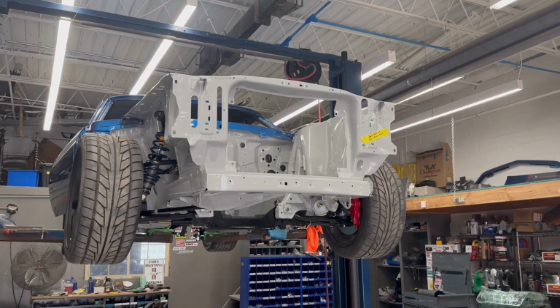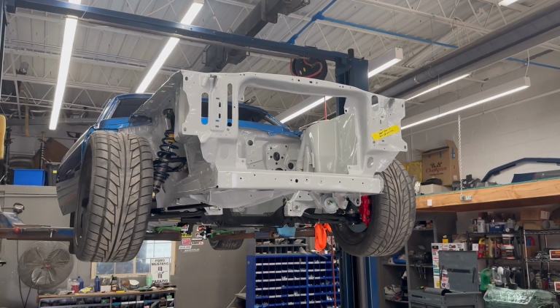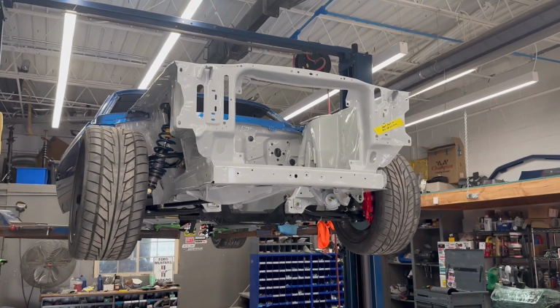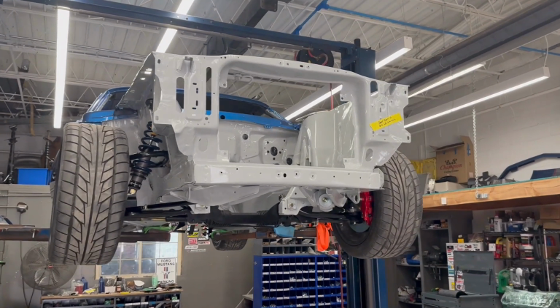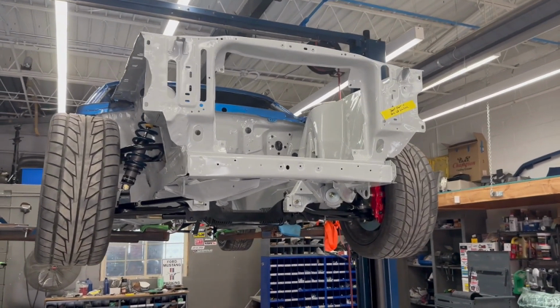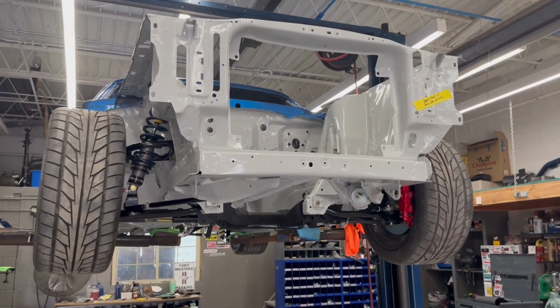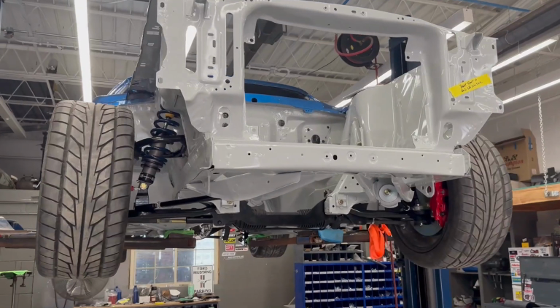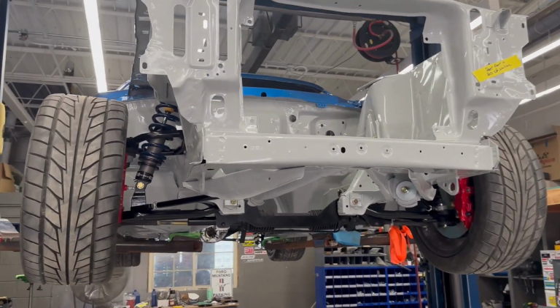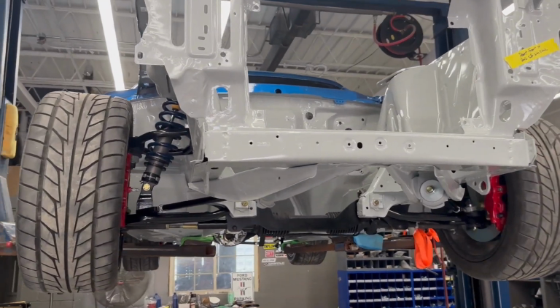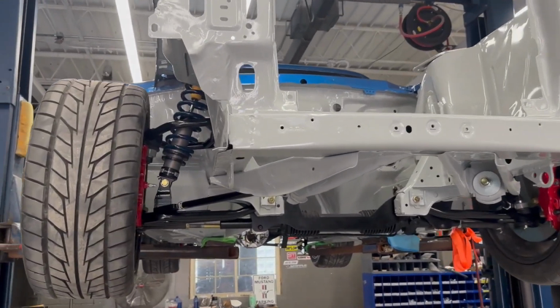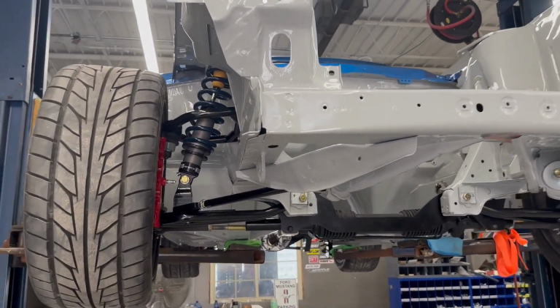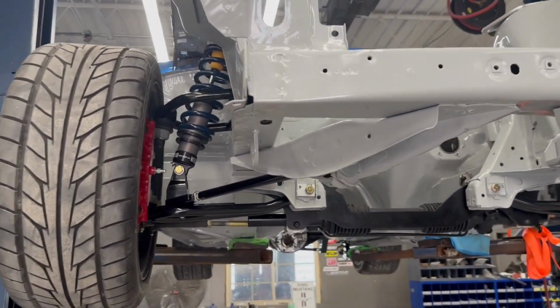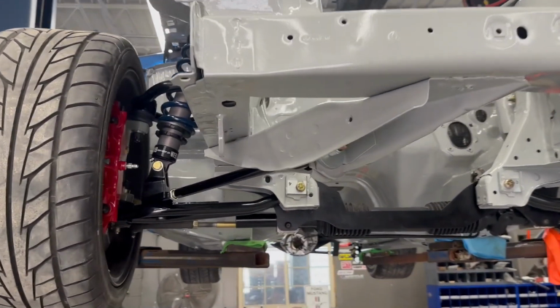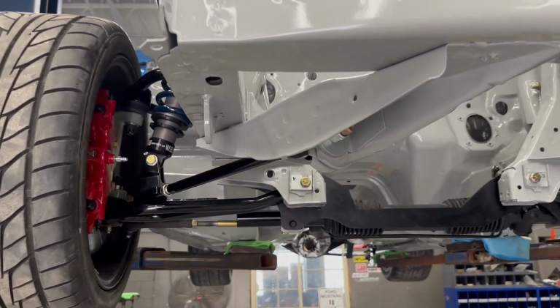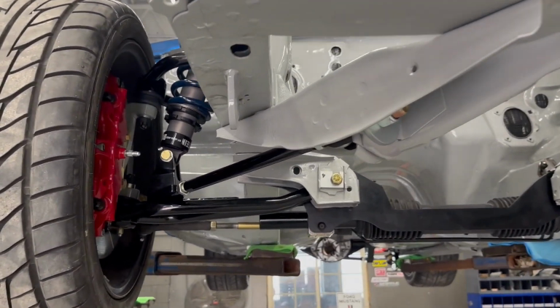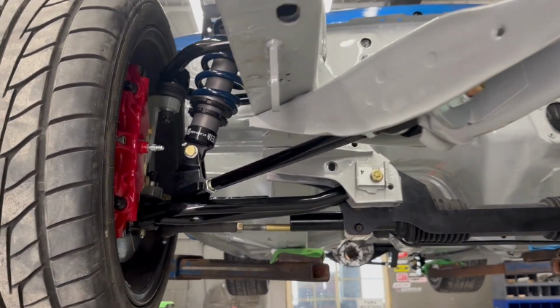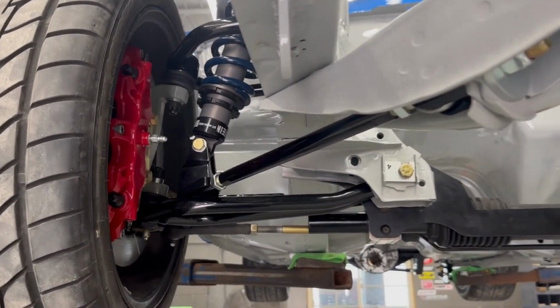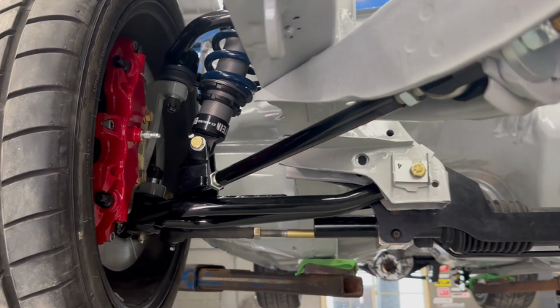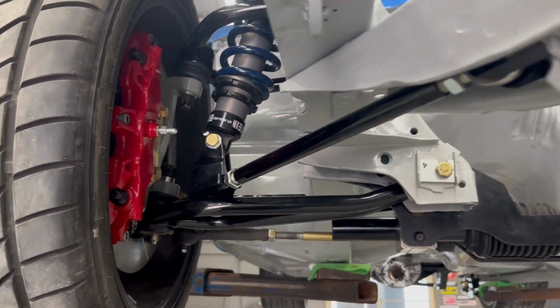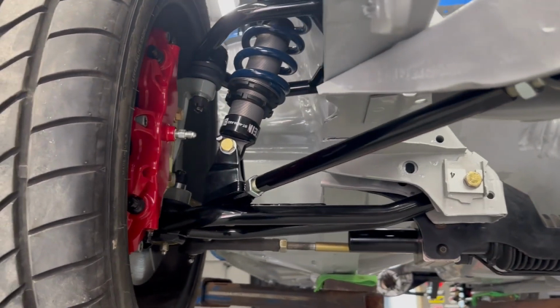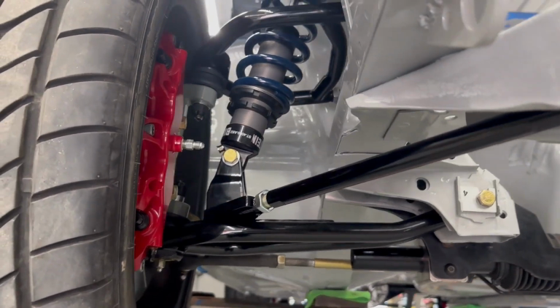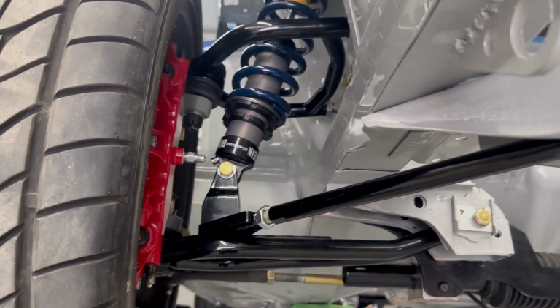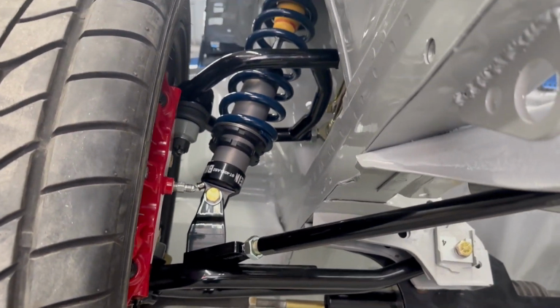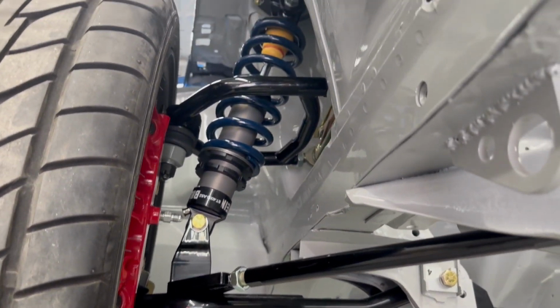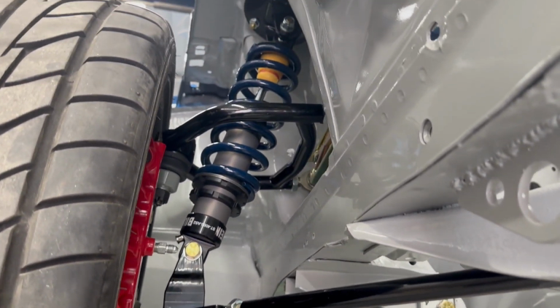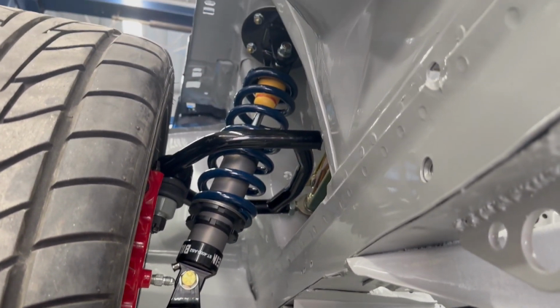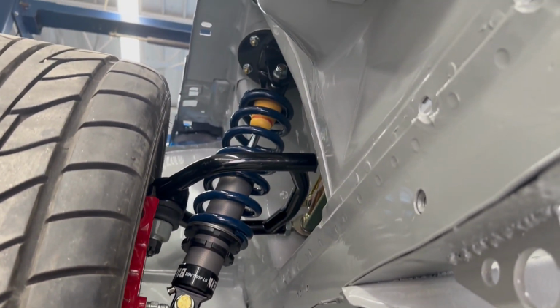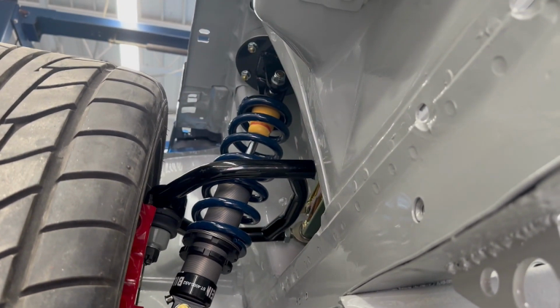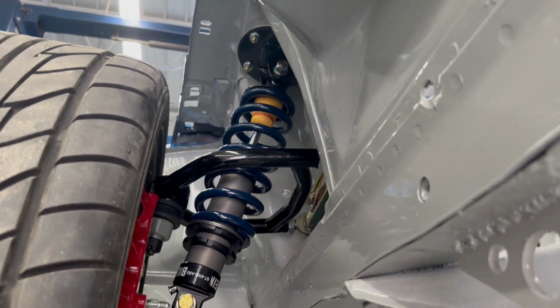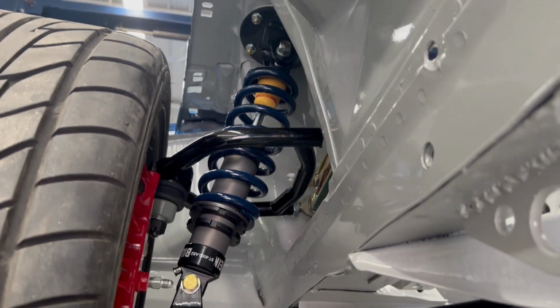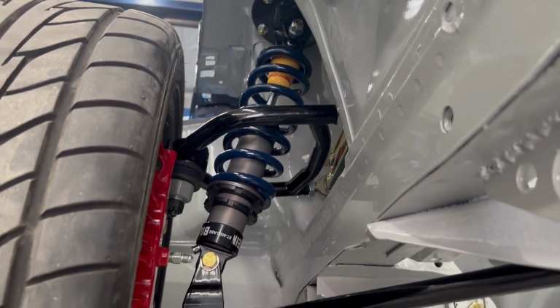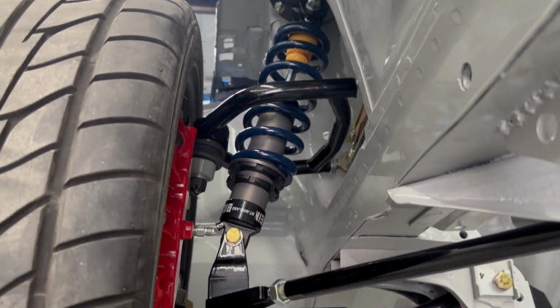All right, end of day two. We've got the front suspension on, front brakes, we've got the rack in. I did an eyeball alignment now just so that it's easy to roll around the shop, but it will go out for a proper alignment when it's all finally finished.